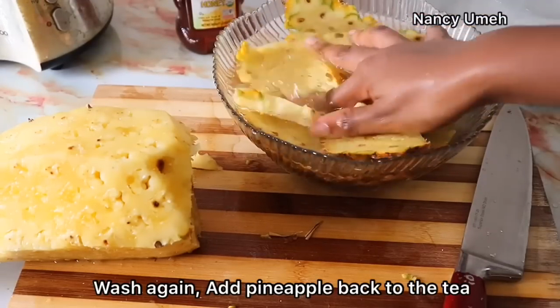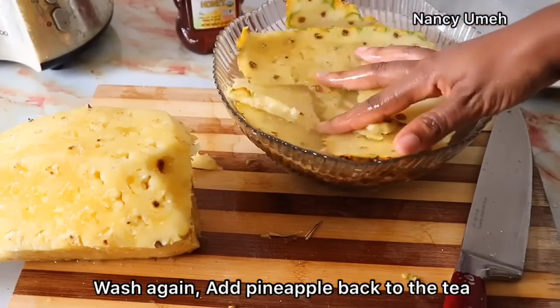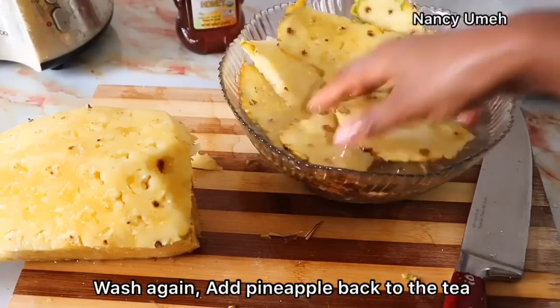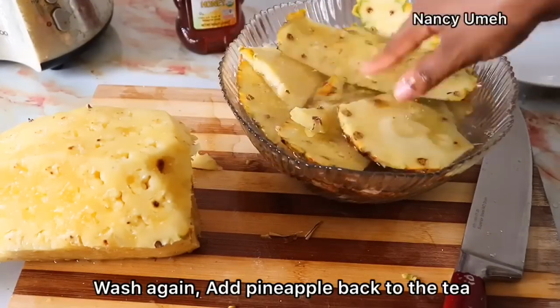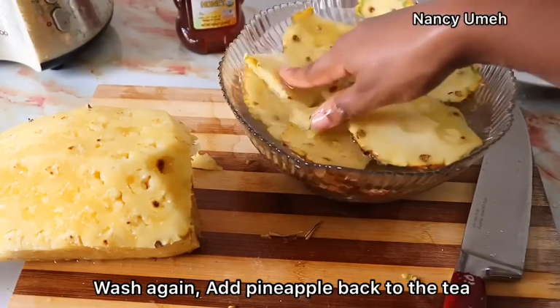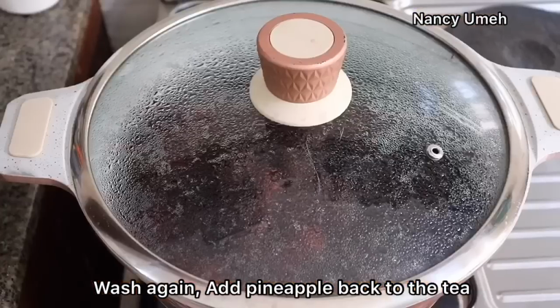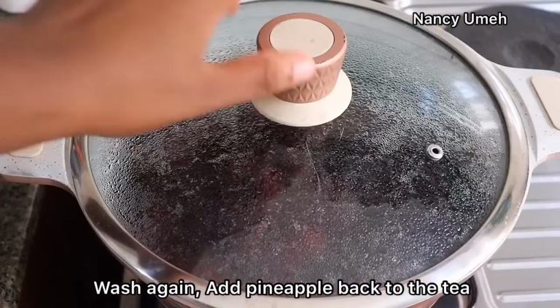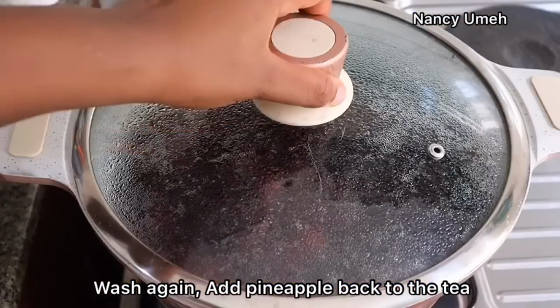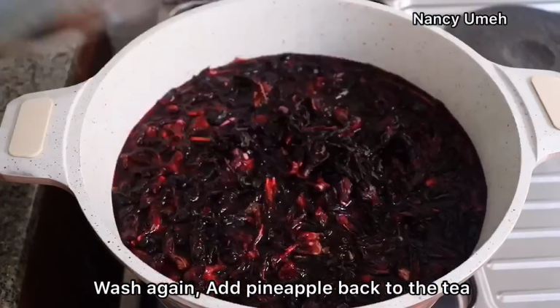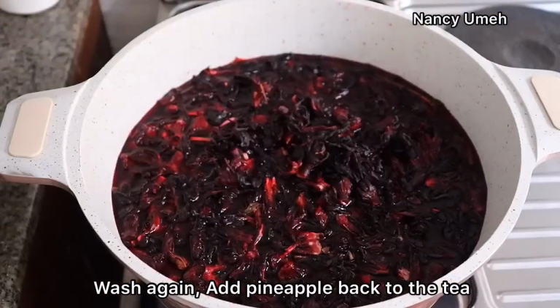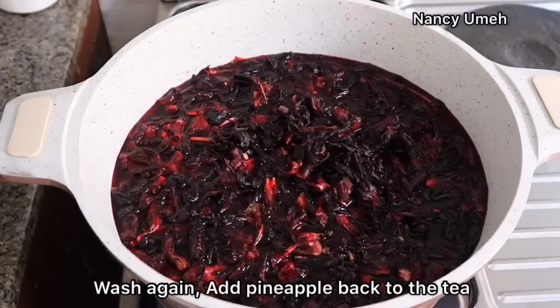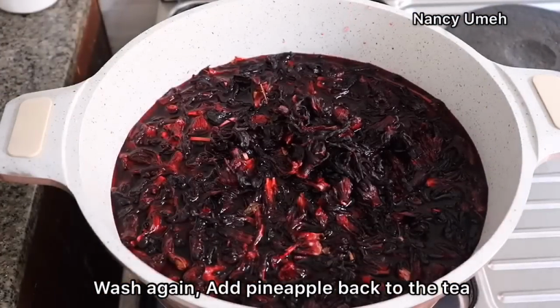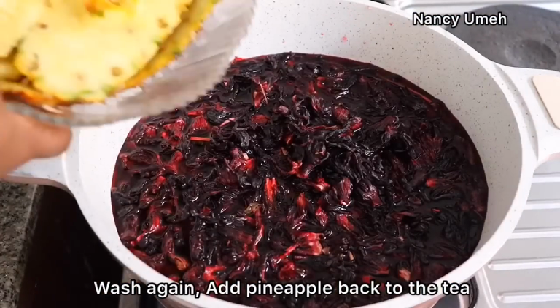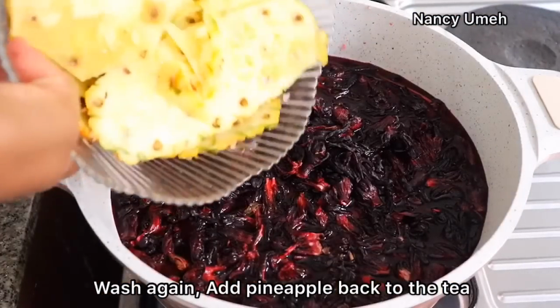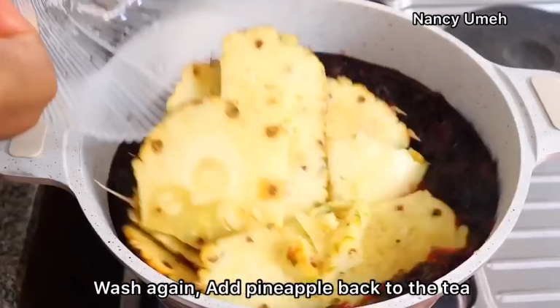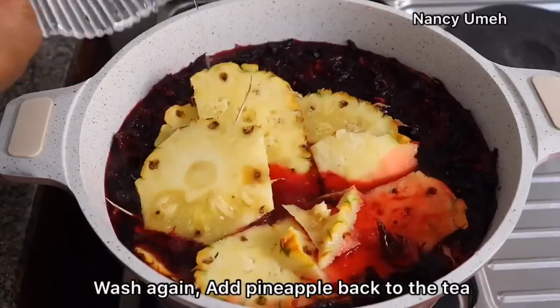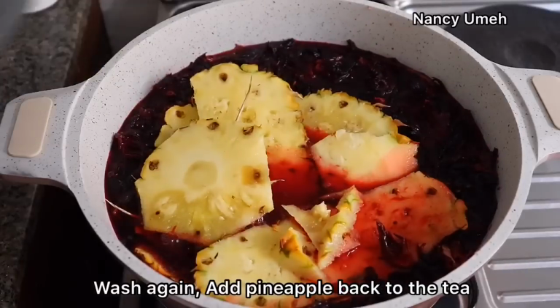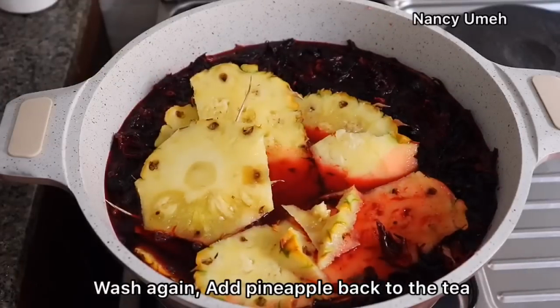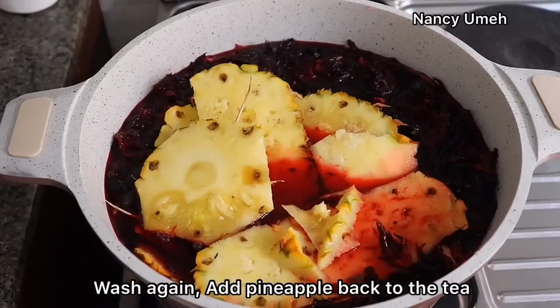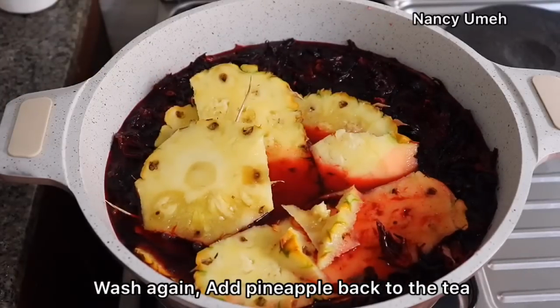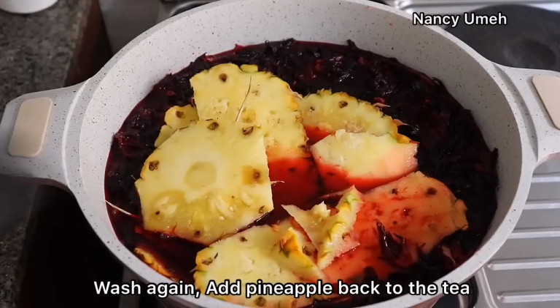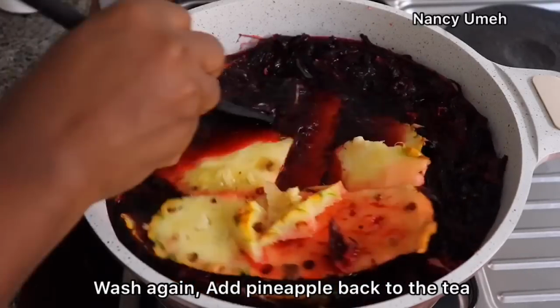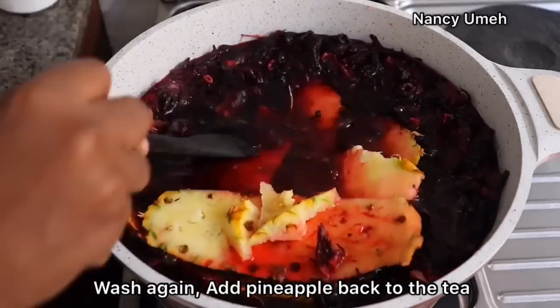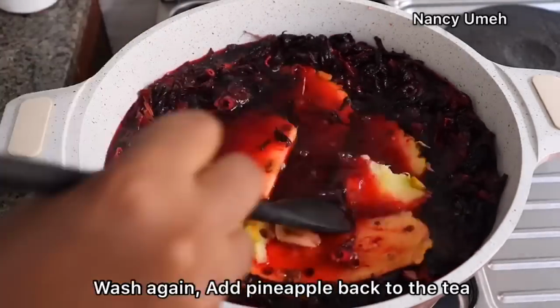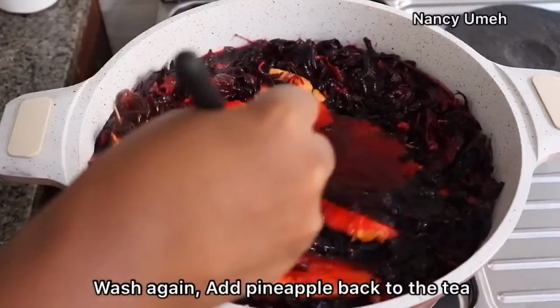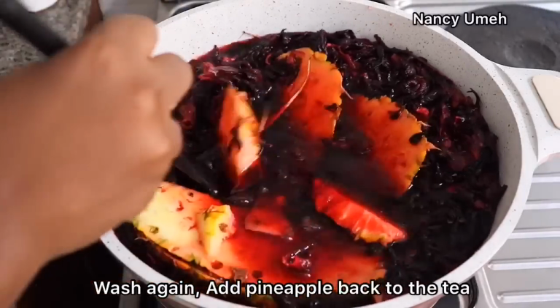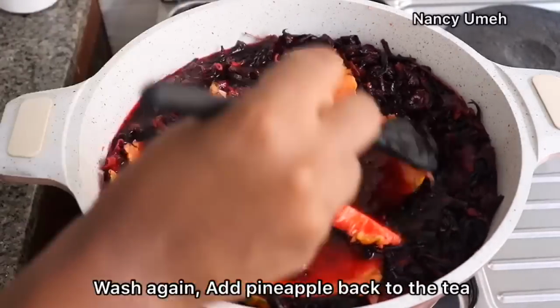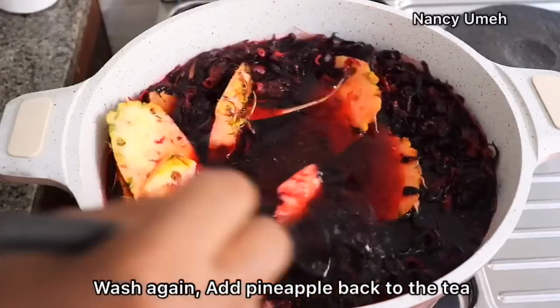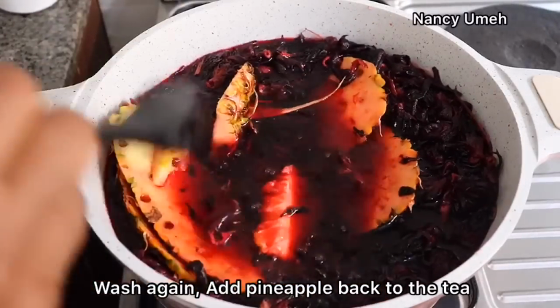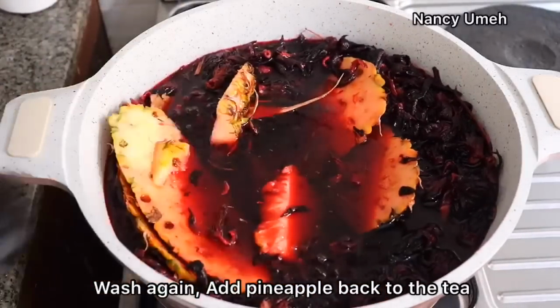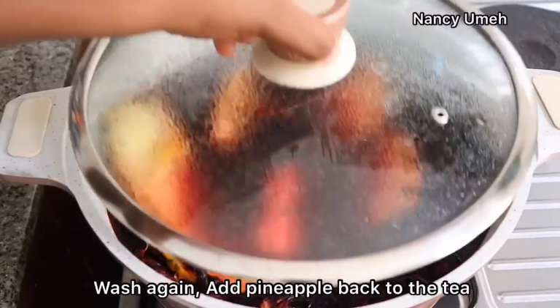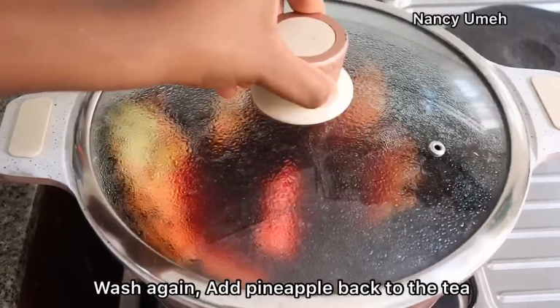Rinse again in some water and vinegar because we don't want any single bit of dirt entering our Zobo. Then place your pineapple skin into the tea and cover.